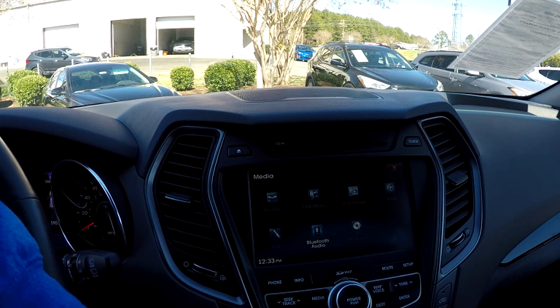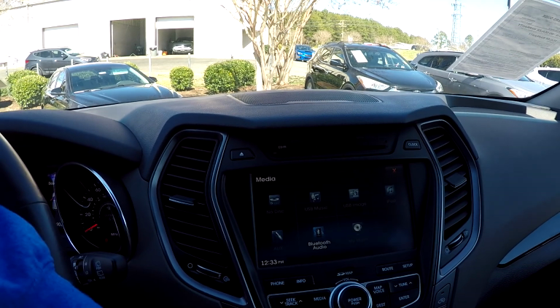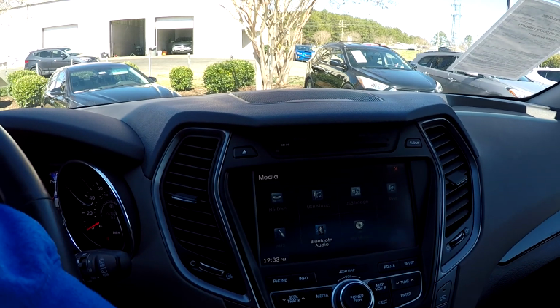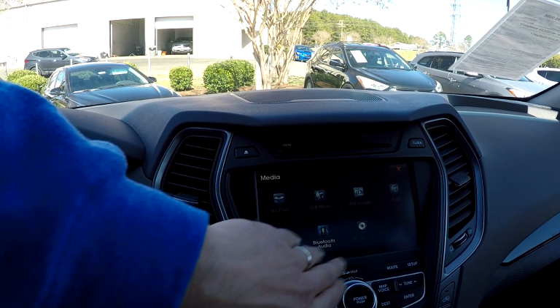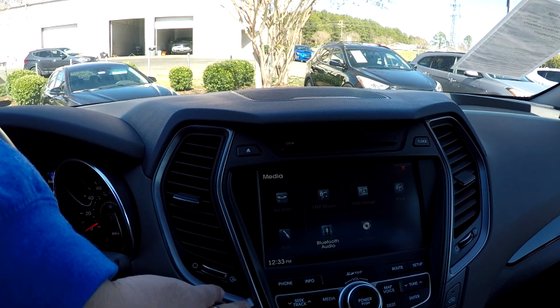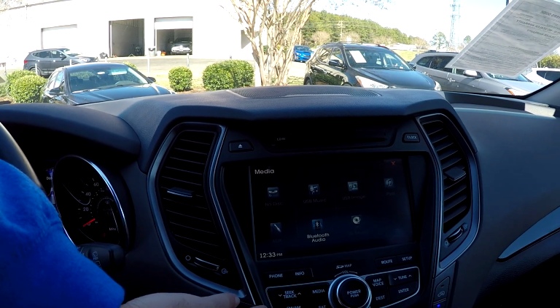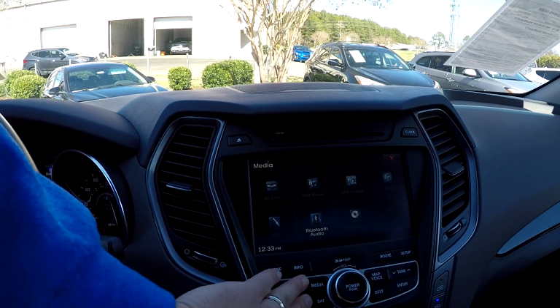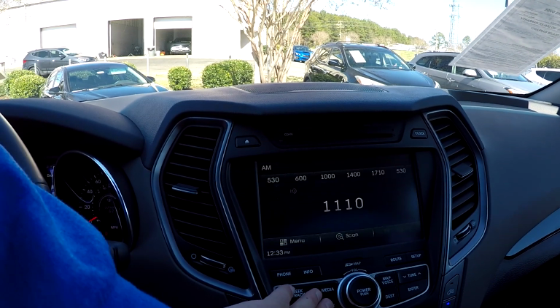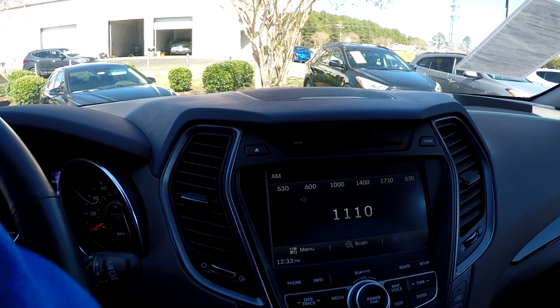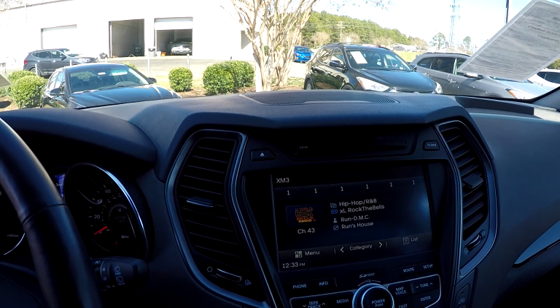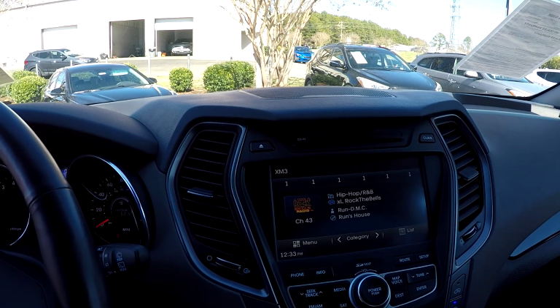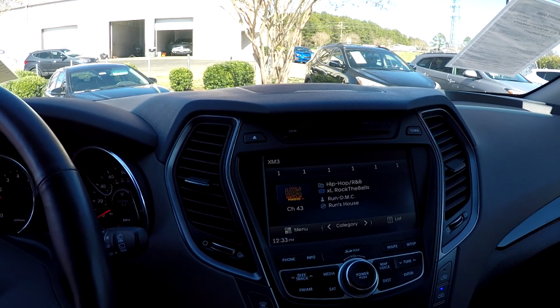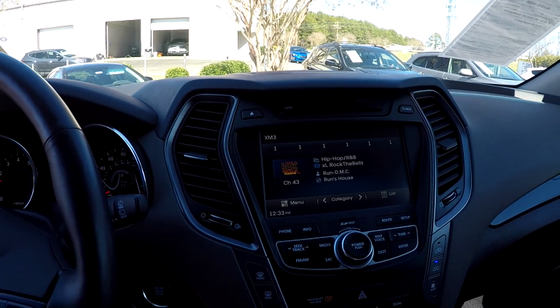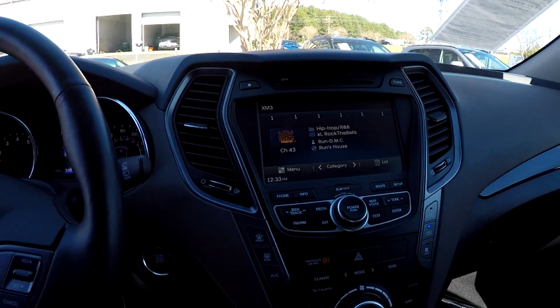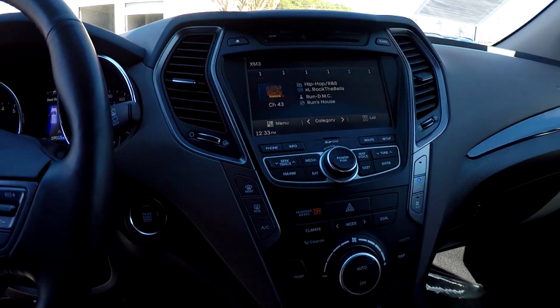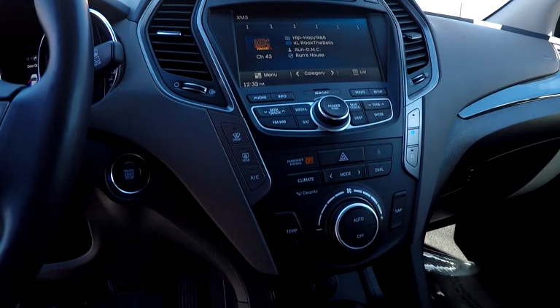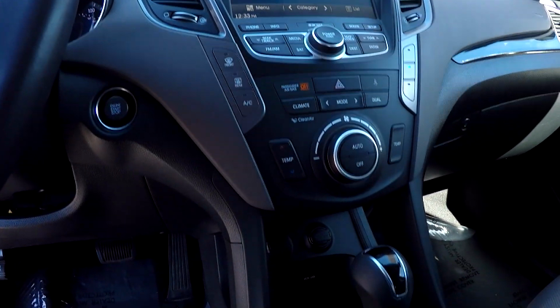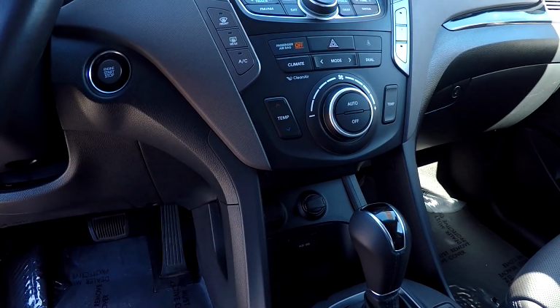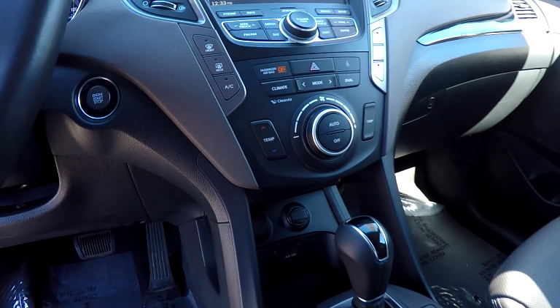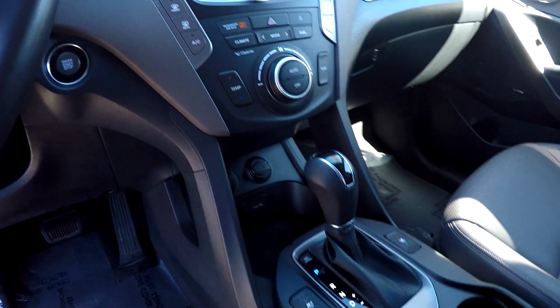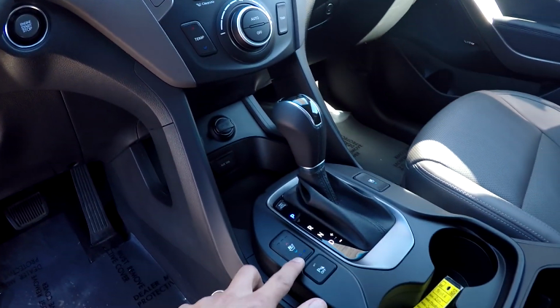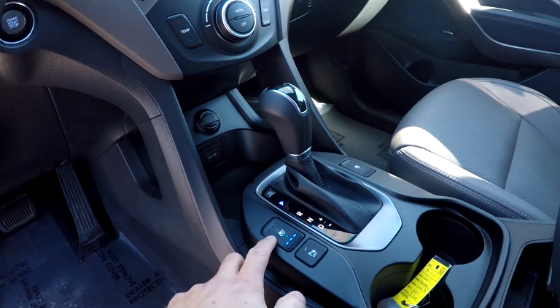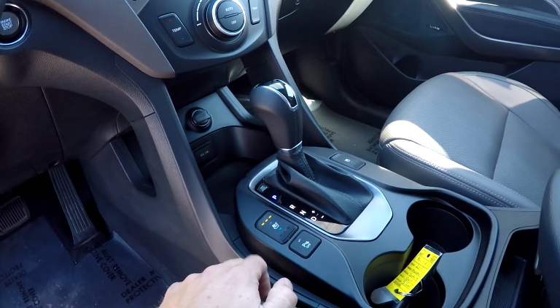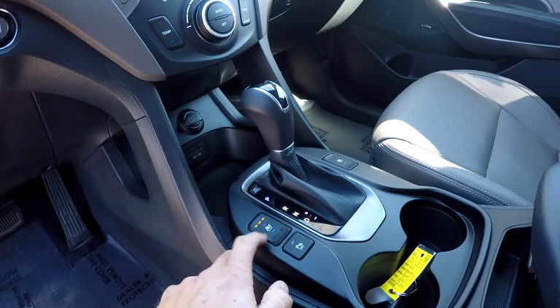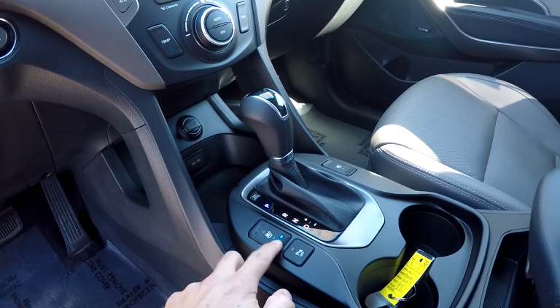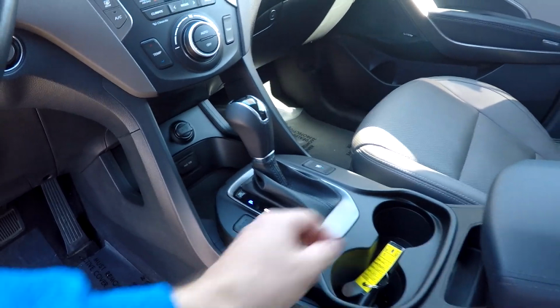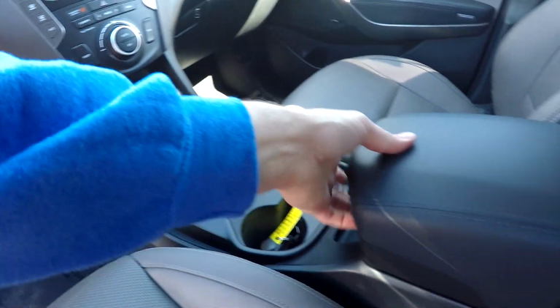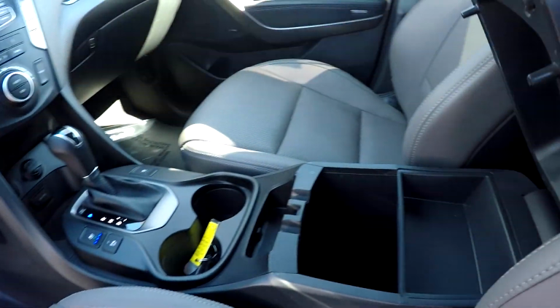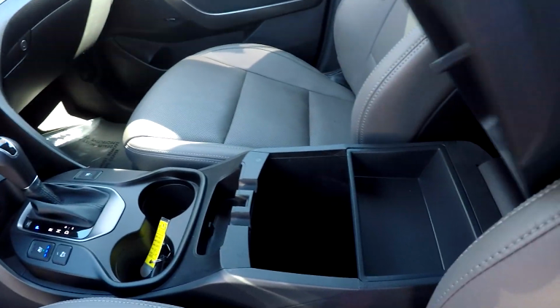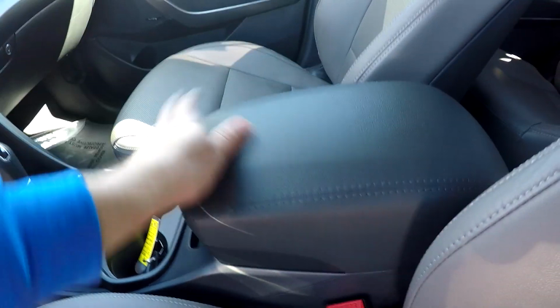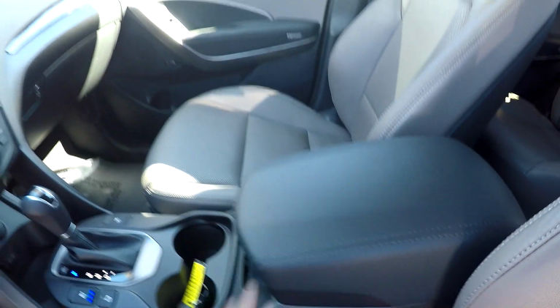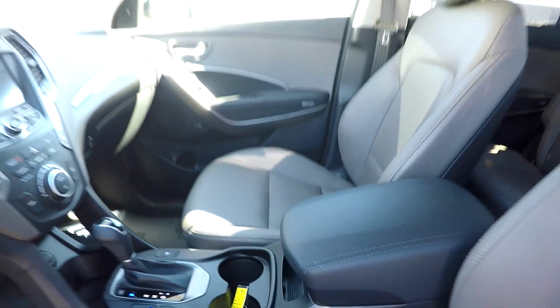We can switch over all your media options — AM, FM, satellite radio as well. Climate control will be just below it. Multiple power and USB ports, cooled and heated front seats, and some additional storage in that center armrest.